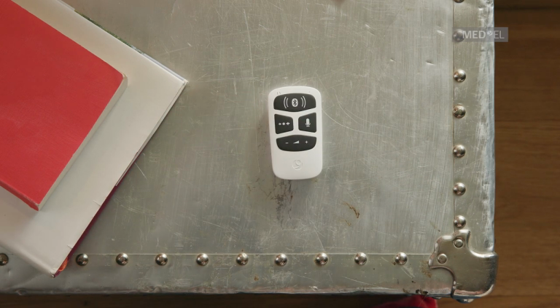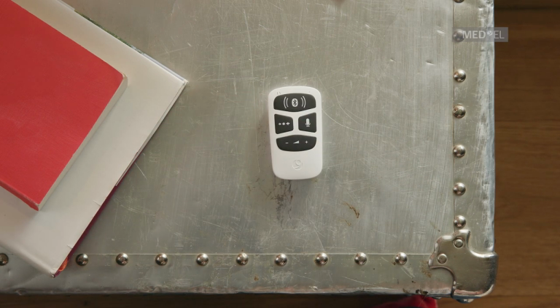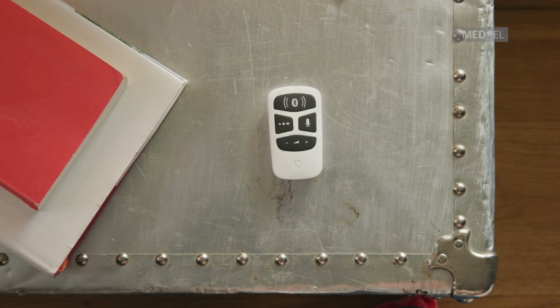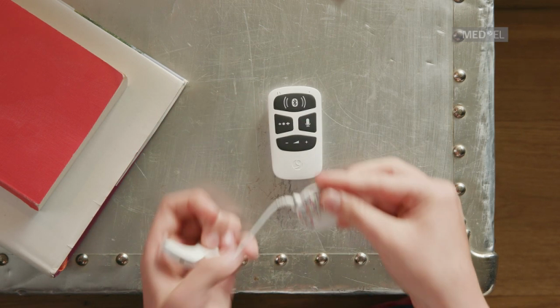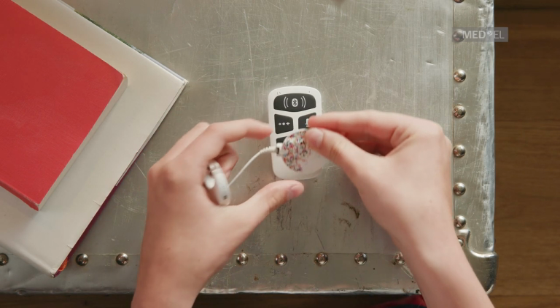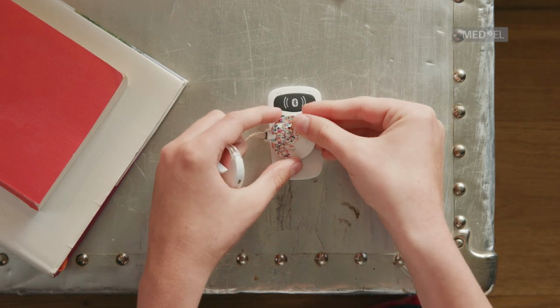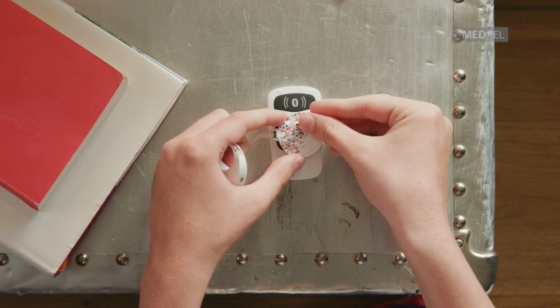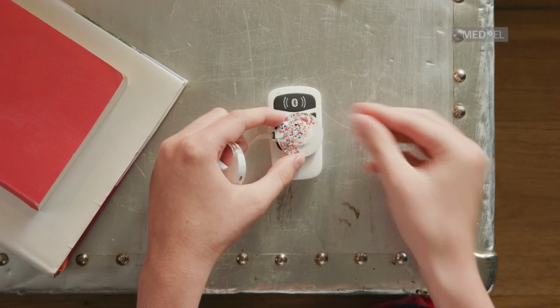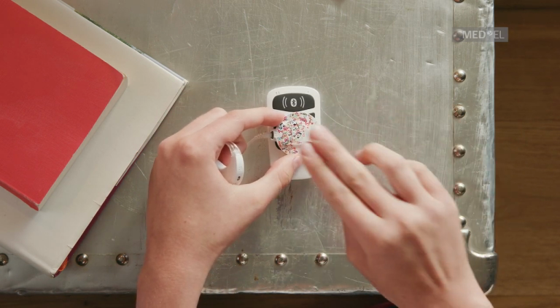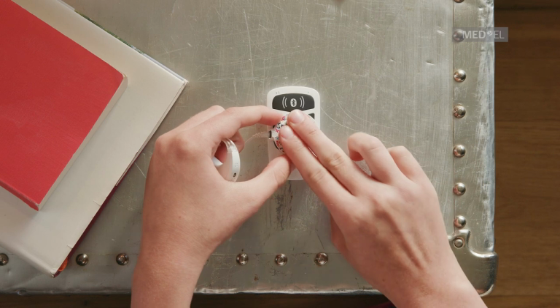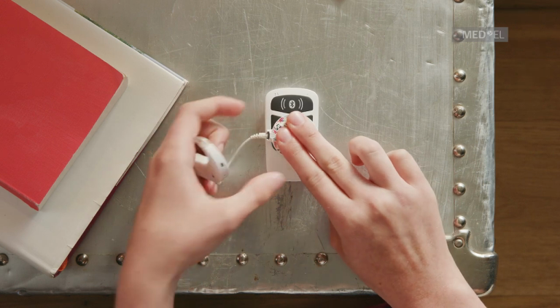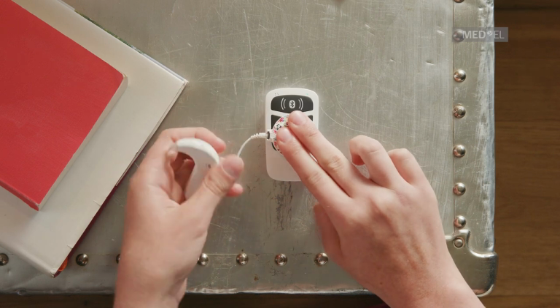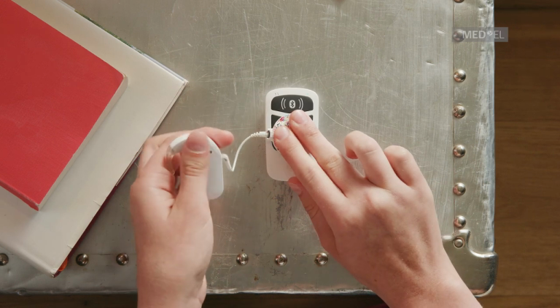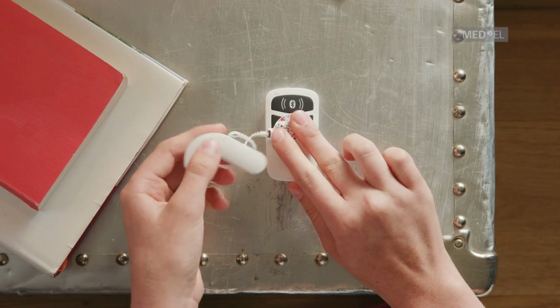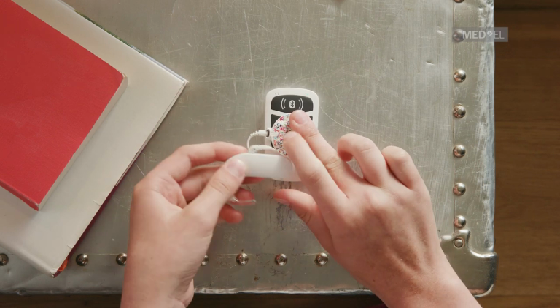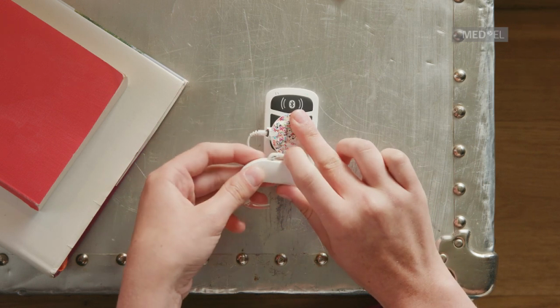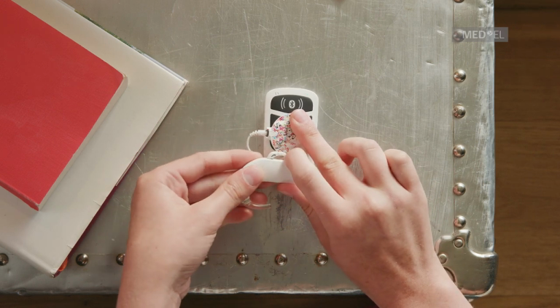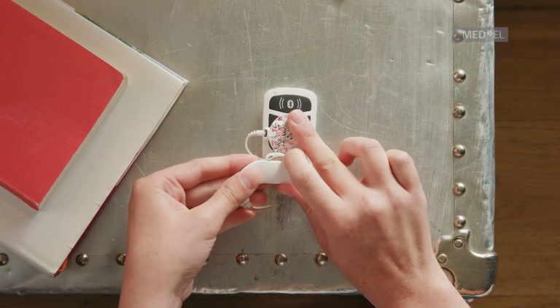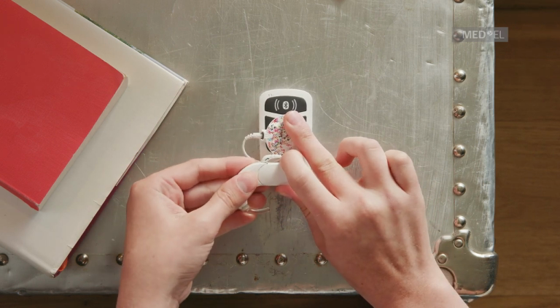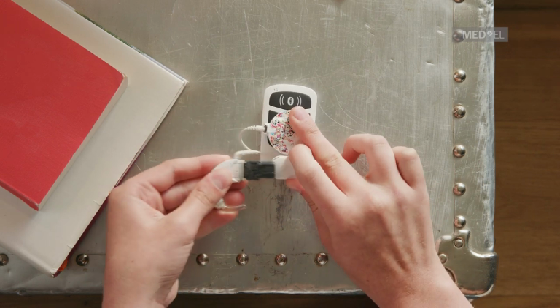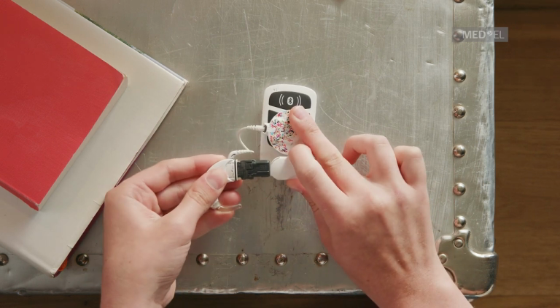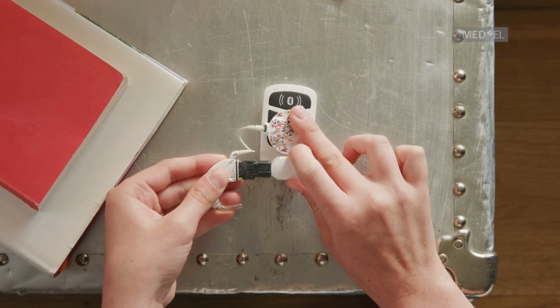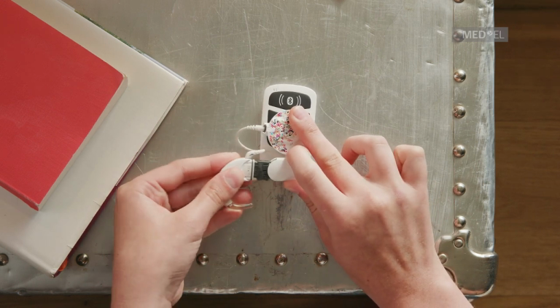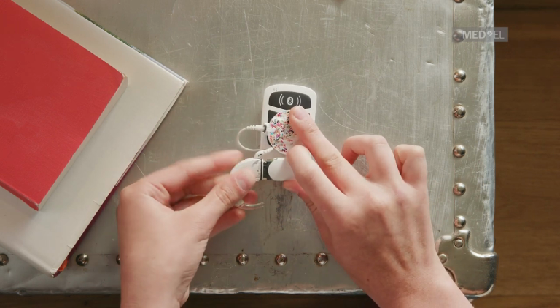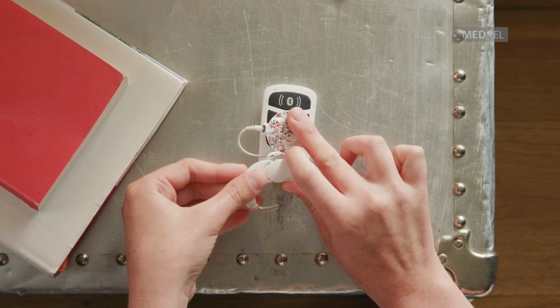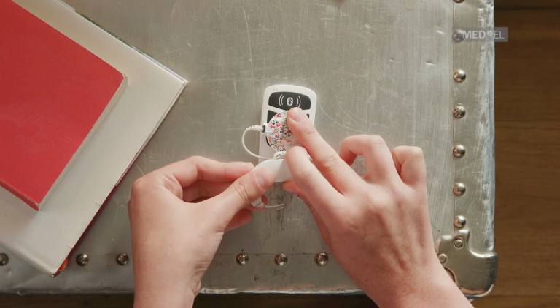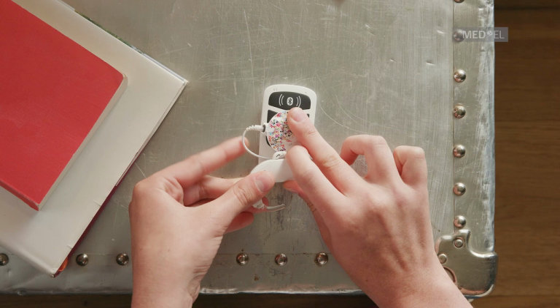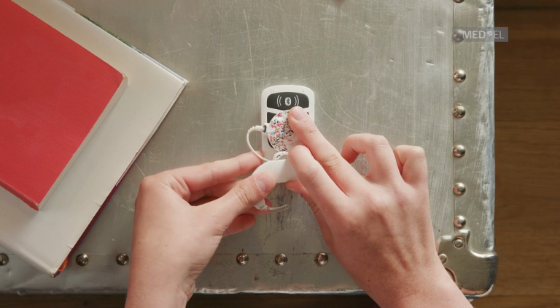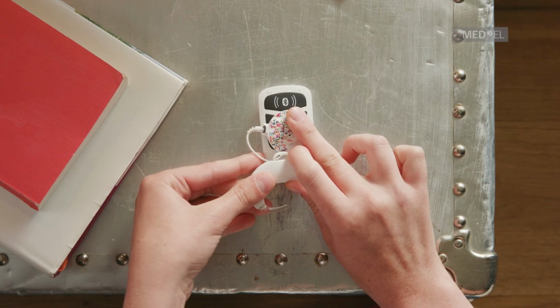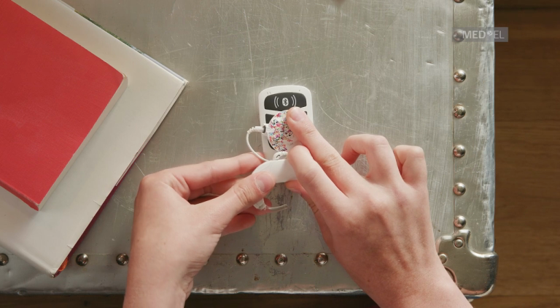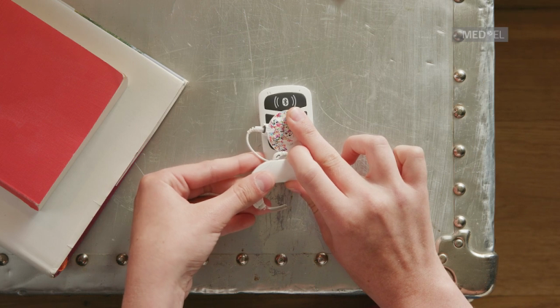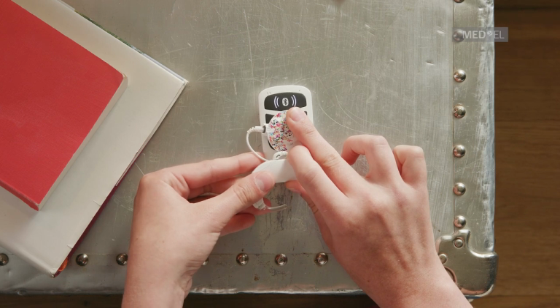If you are a bilateral user, make sure you pair both your audio processors one after the other using the same procedure as before.